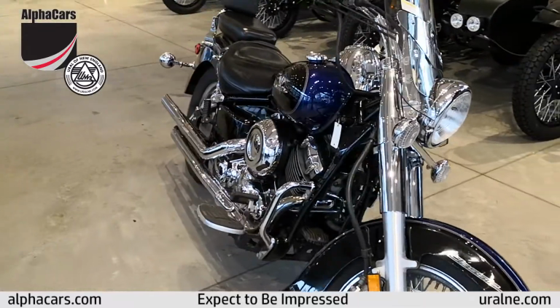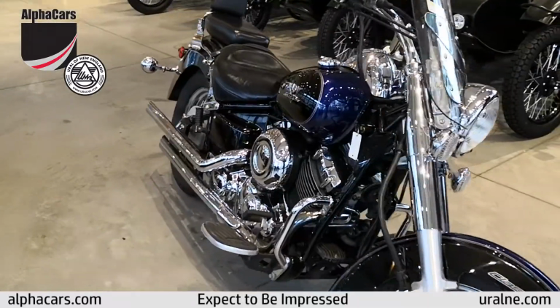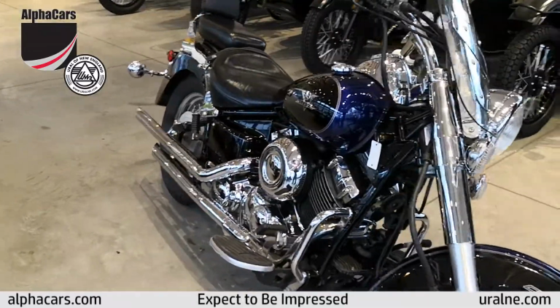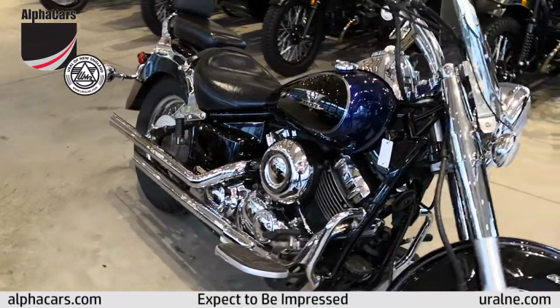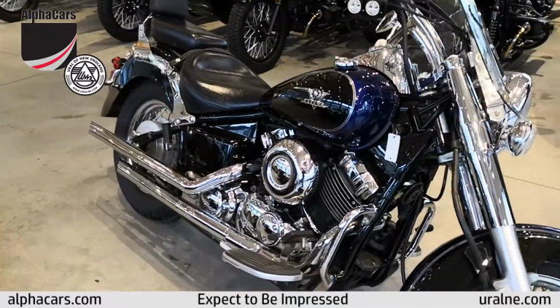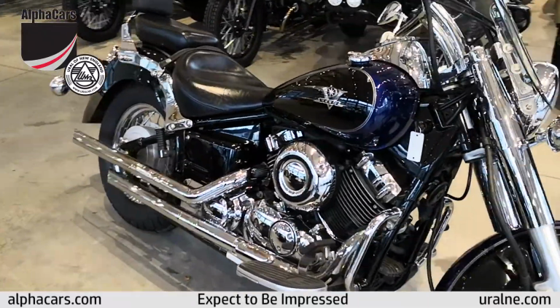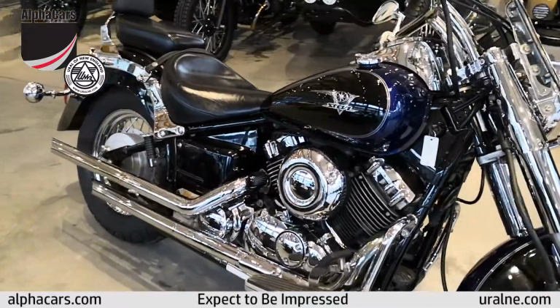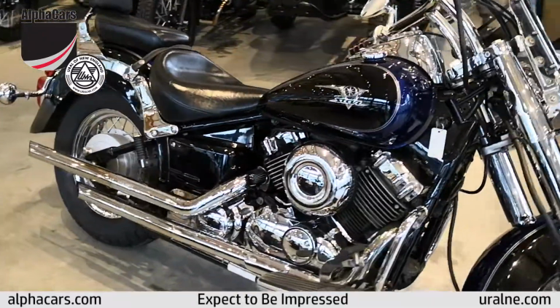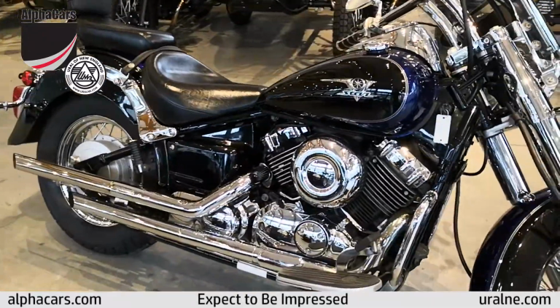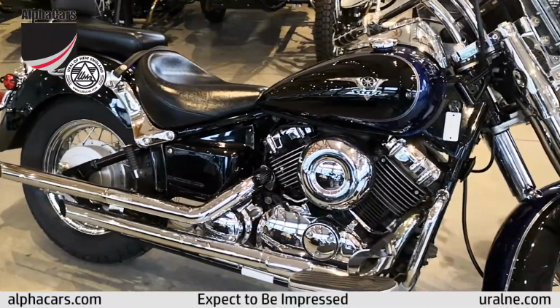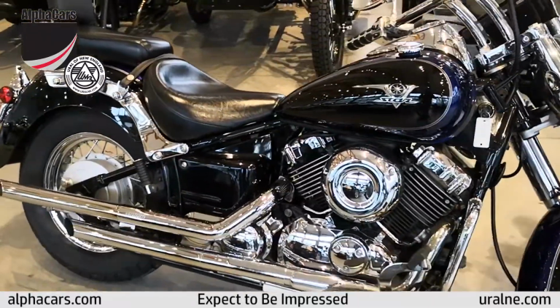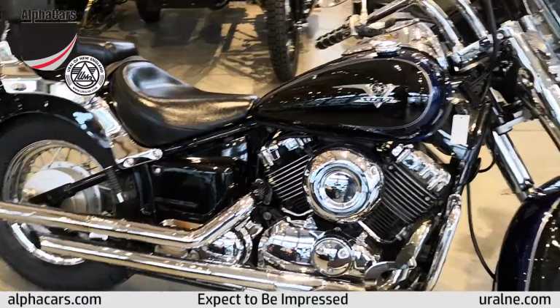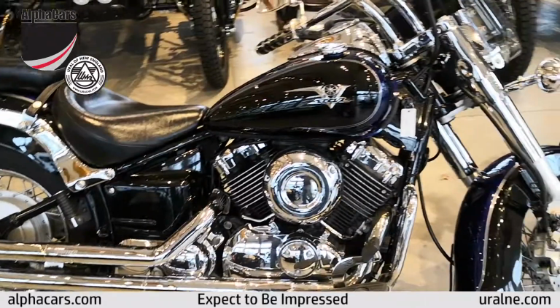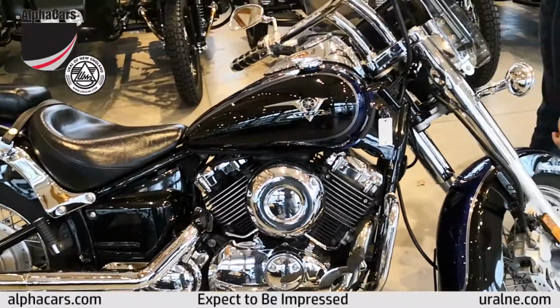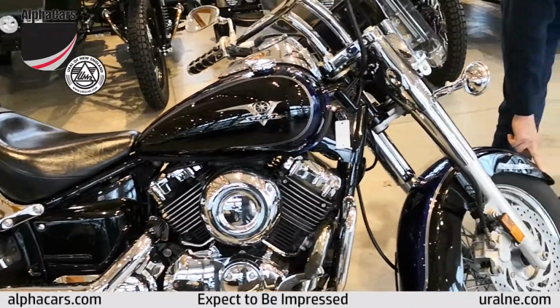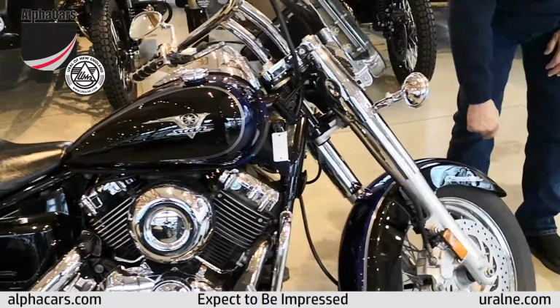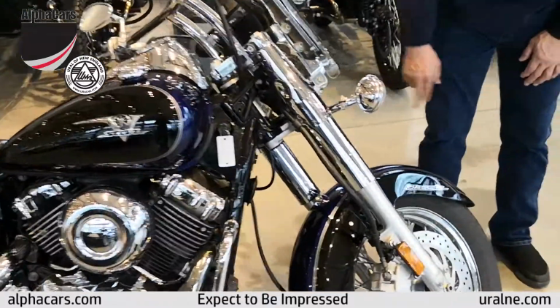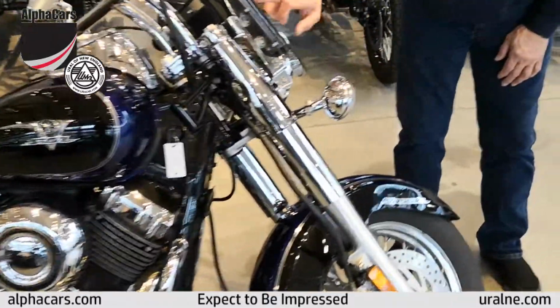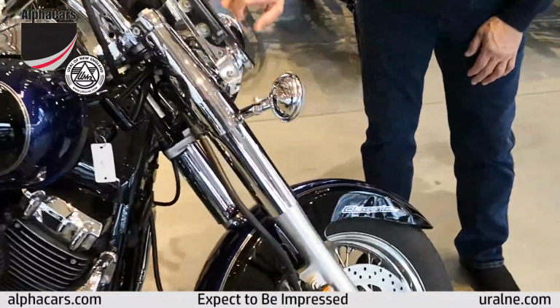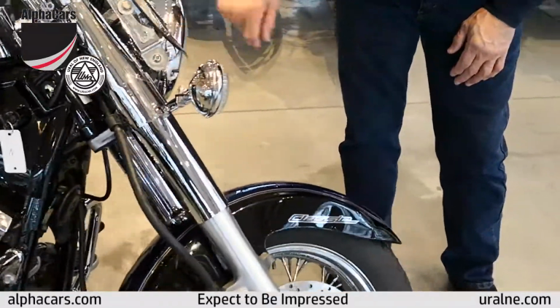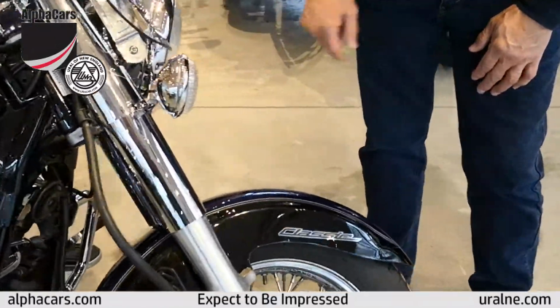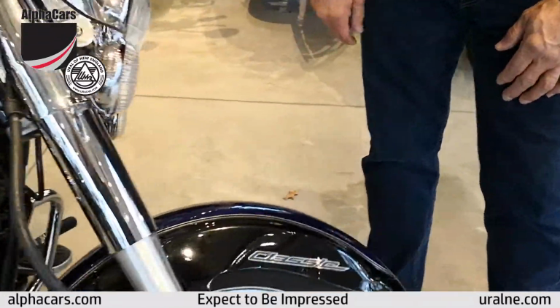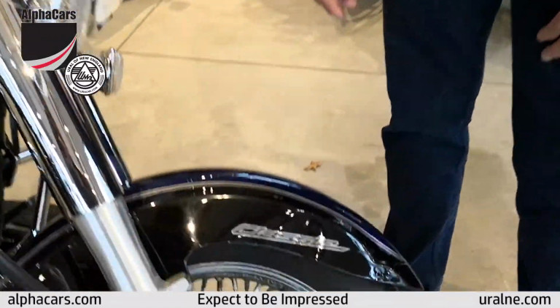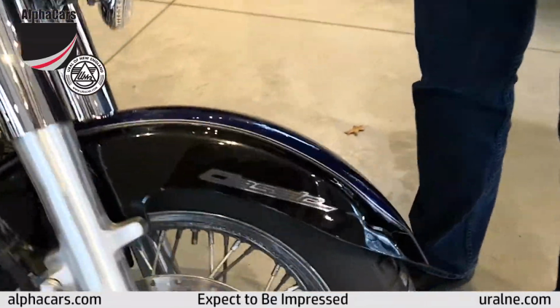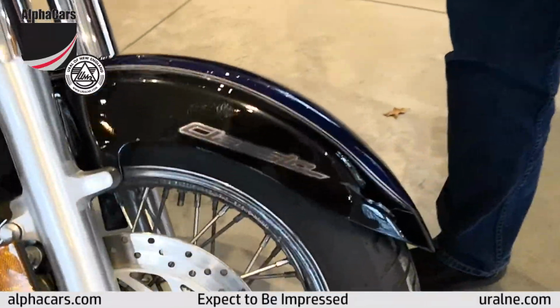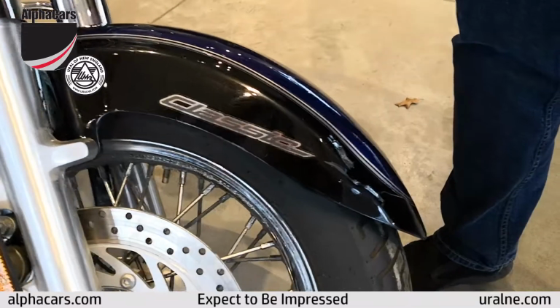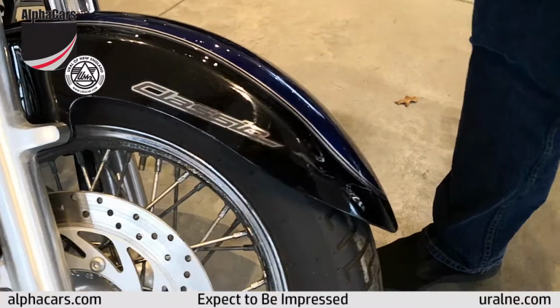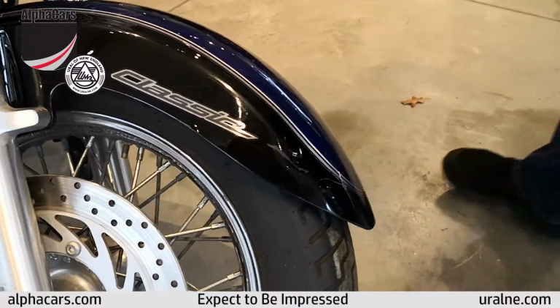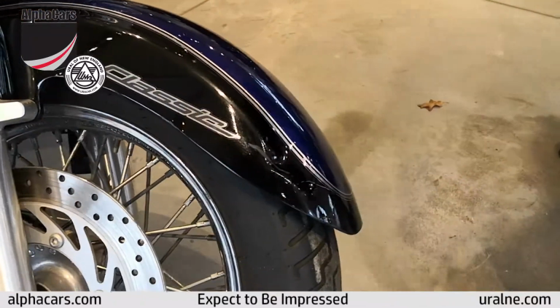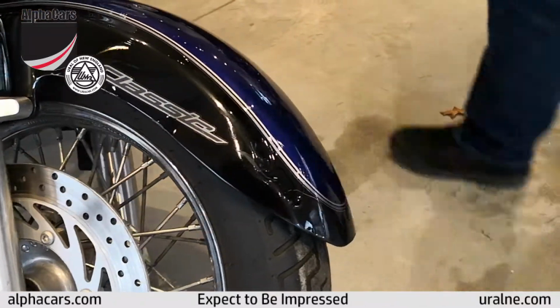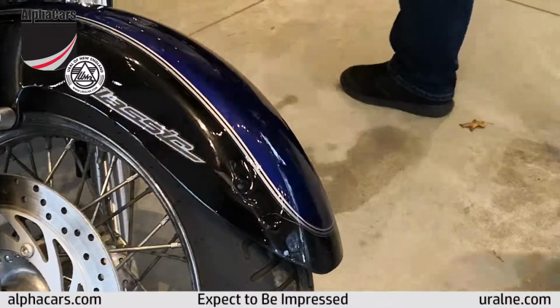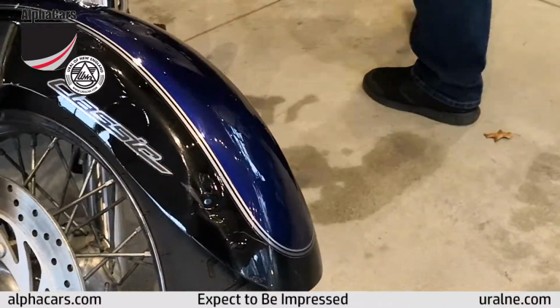It does have a couple of dings on it. We've got a little spot here on the fender, and we've got a little scratch on the windshield here. But other than that, the bike is in great shape.